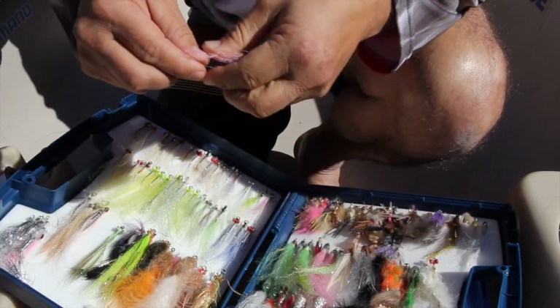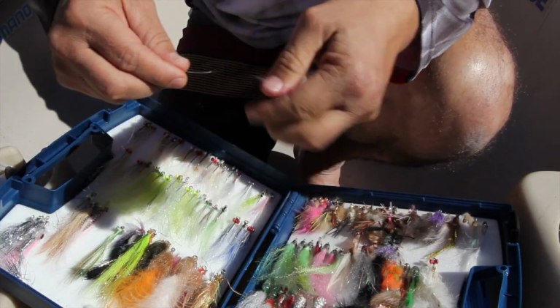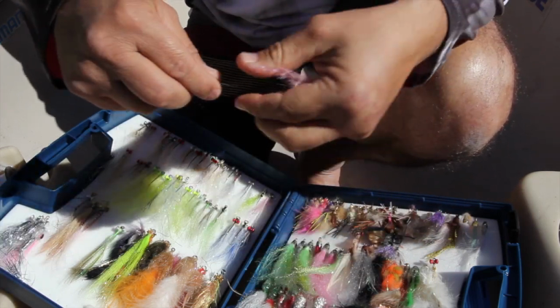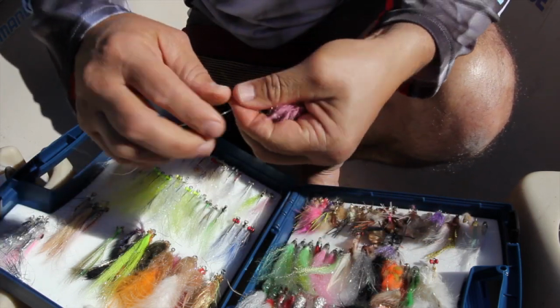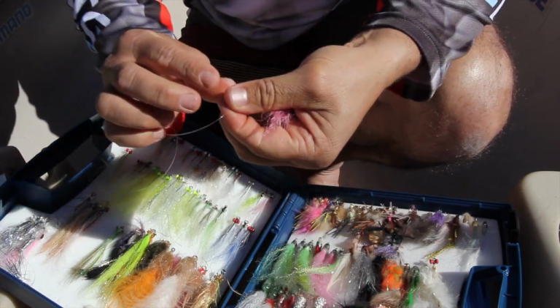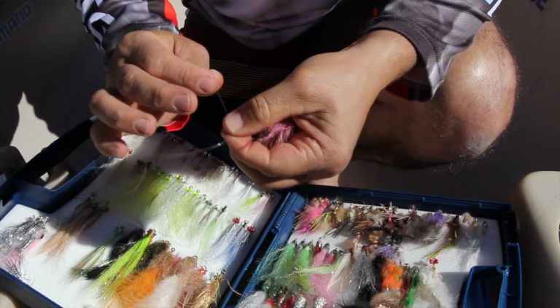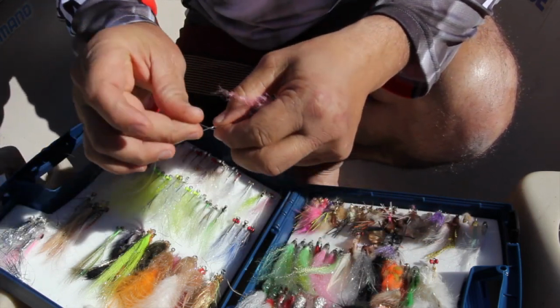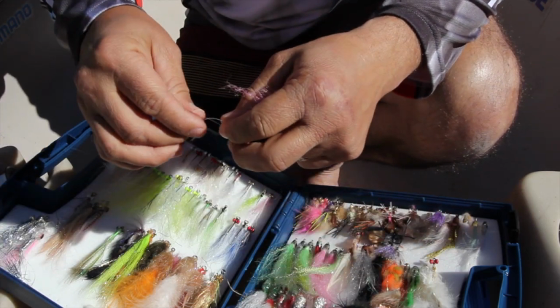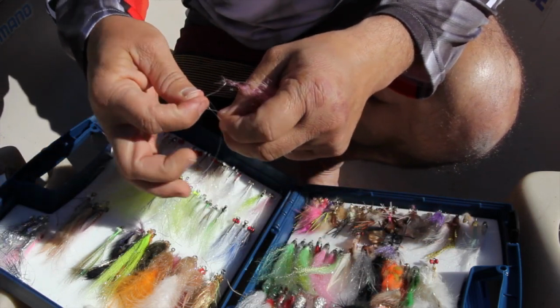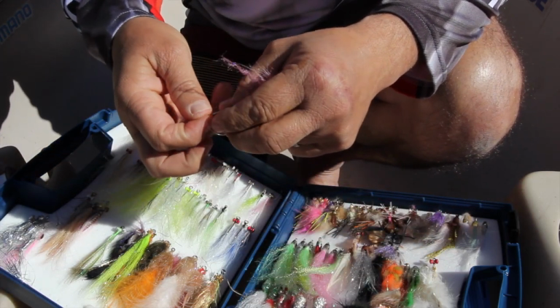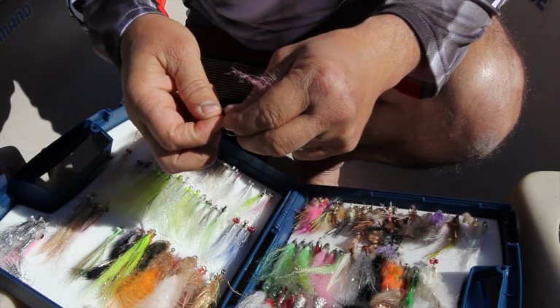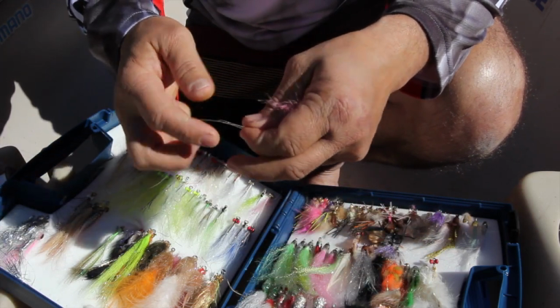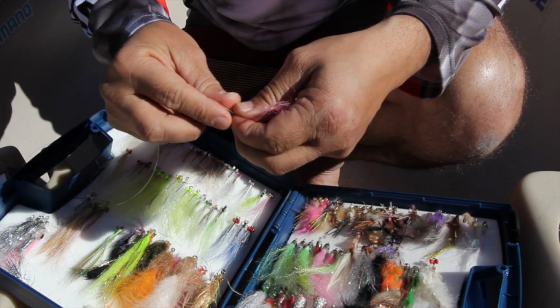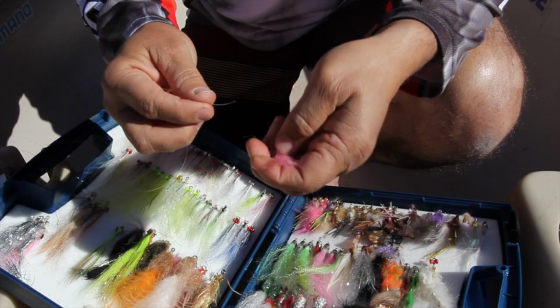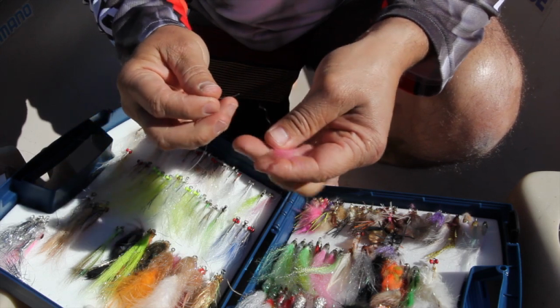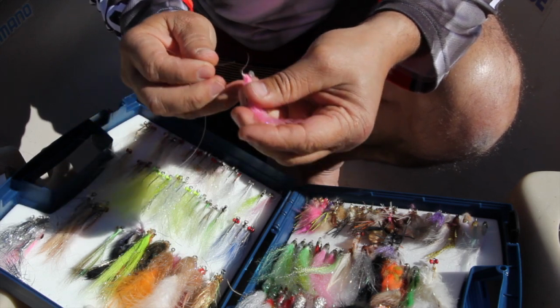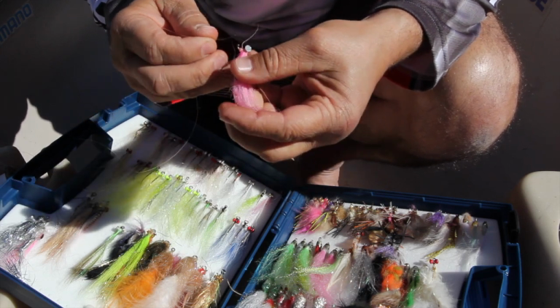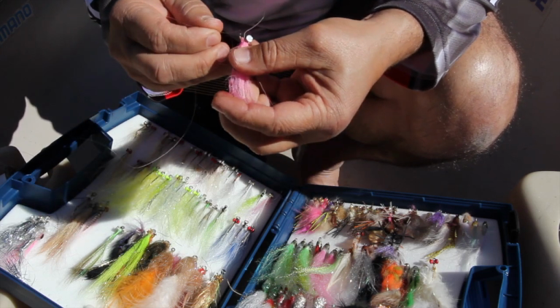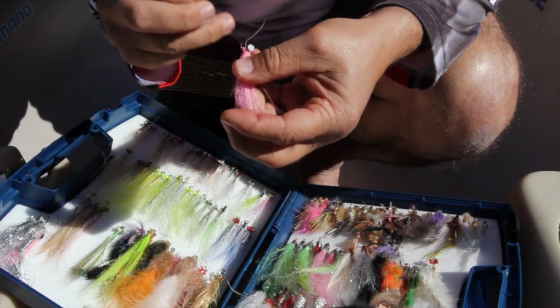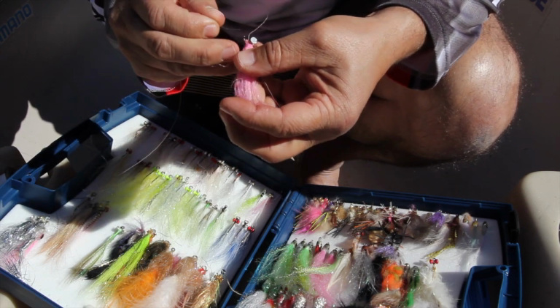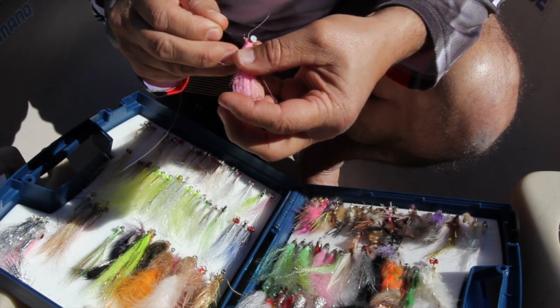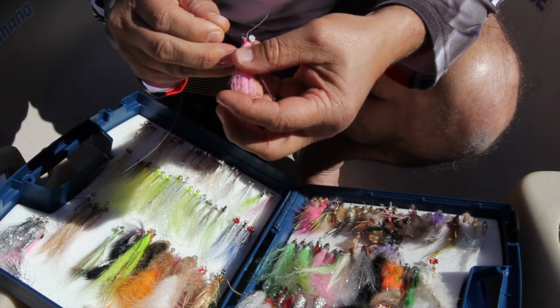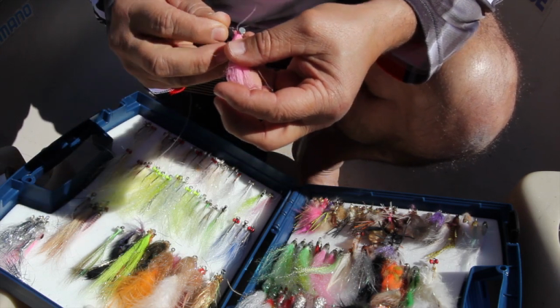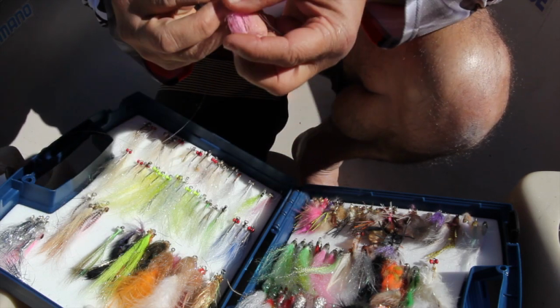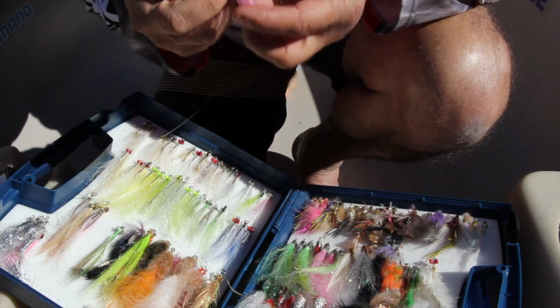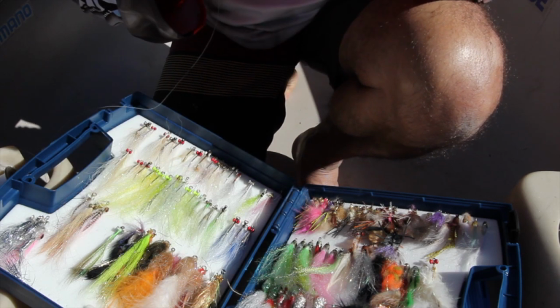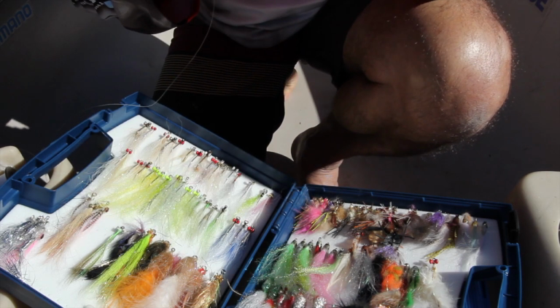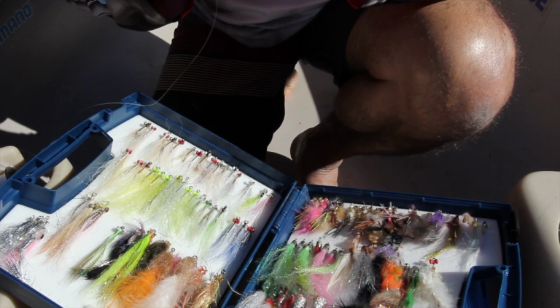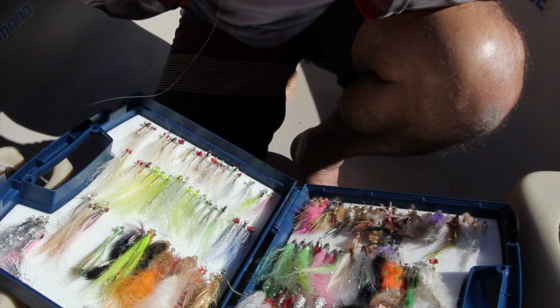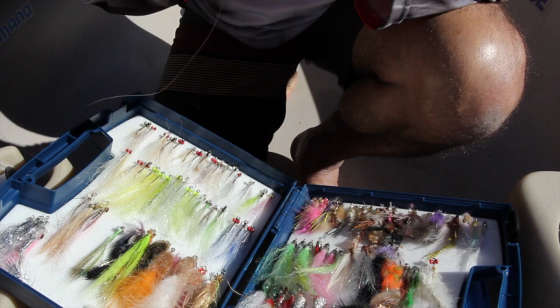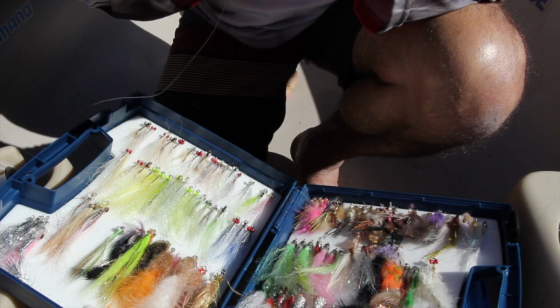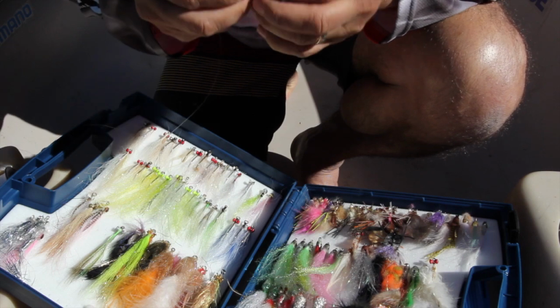What we're going to be doing is just tying a Lefty's loop knot. This will allow the fly to move around a lot more and jig up and down — it's a simple process.